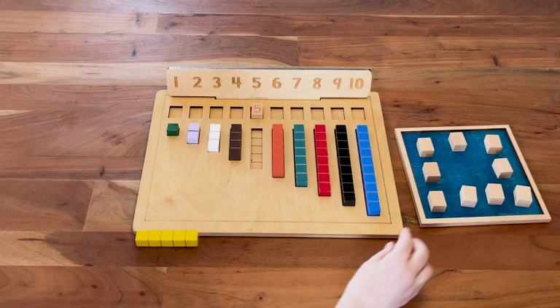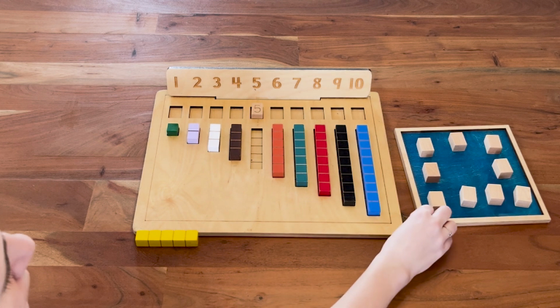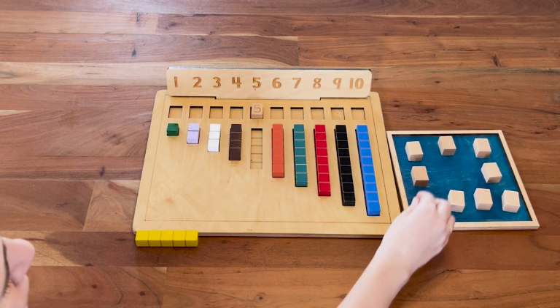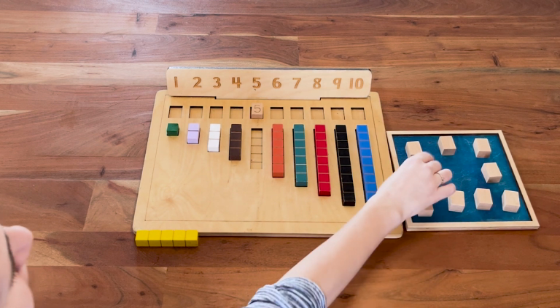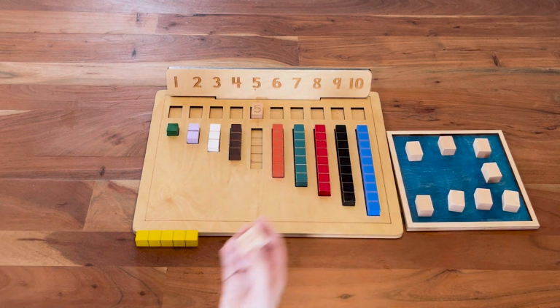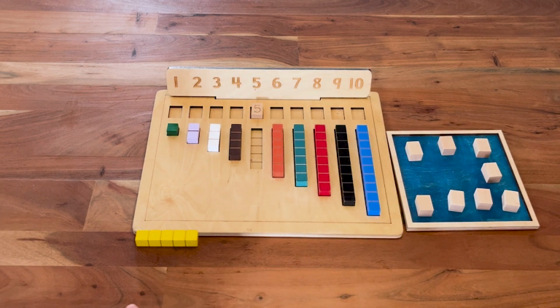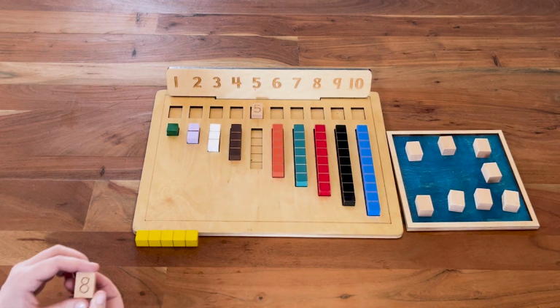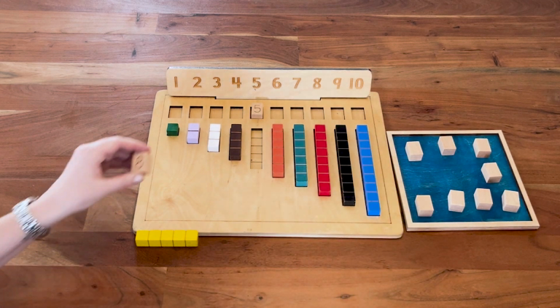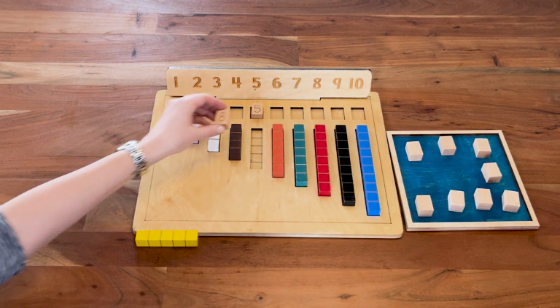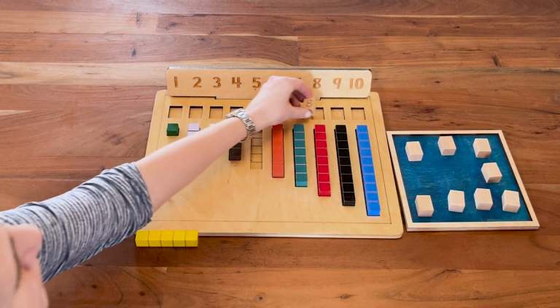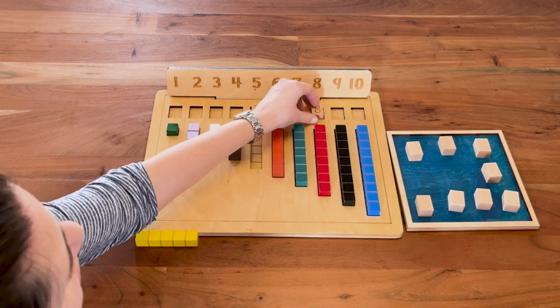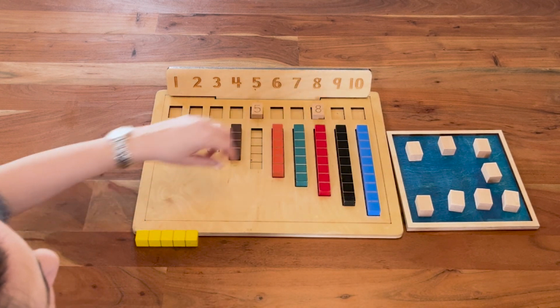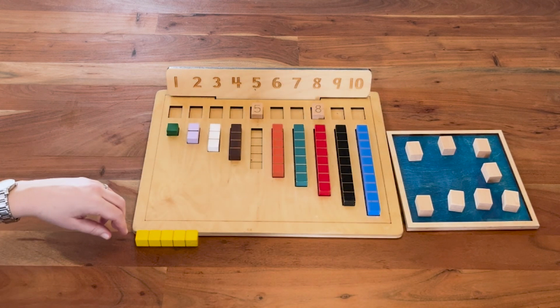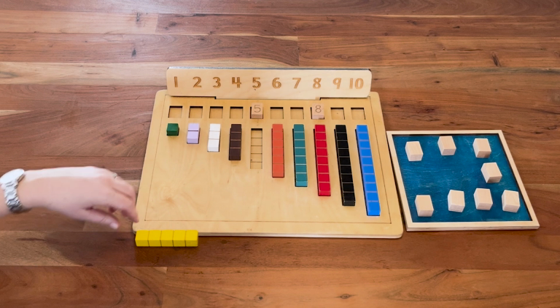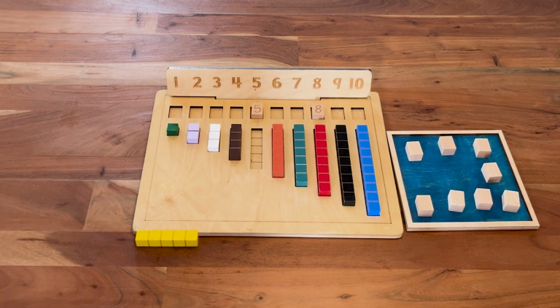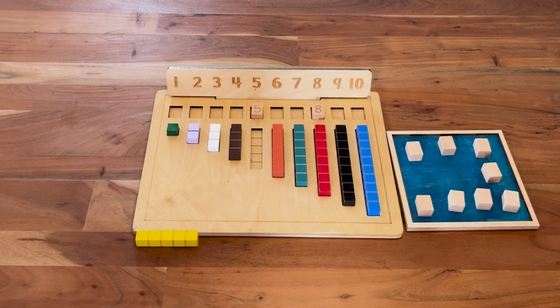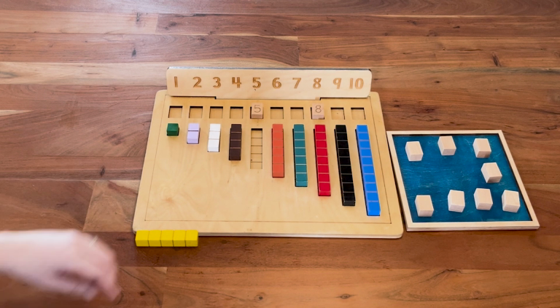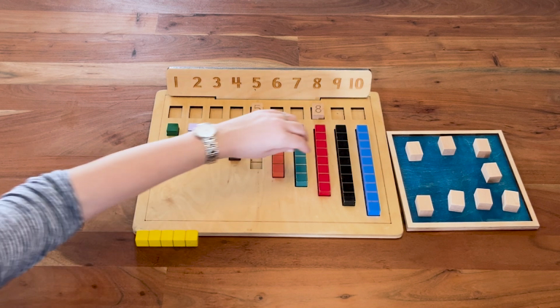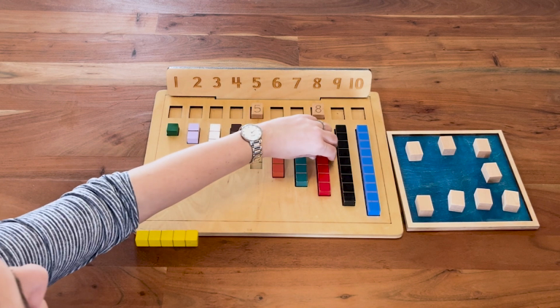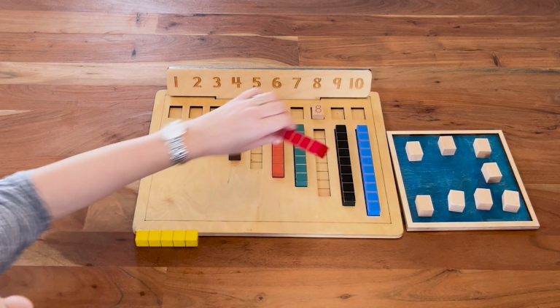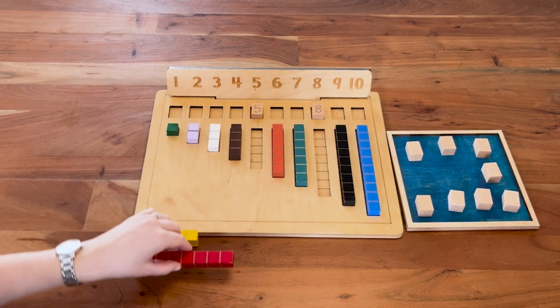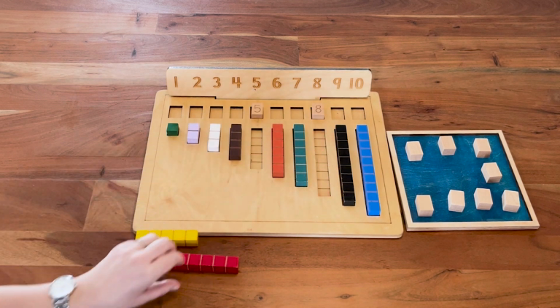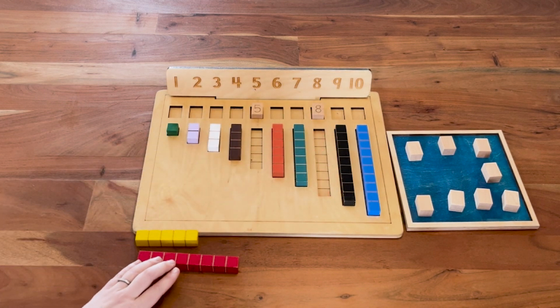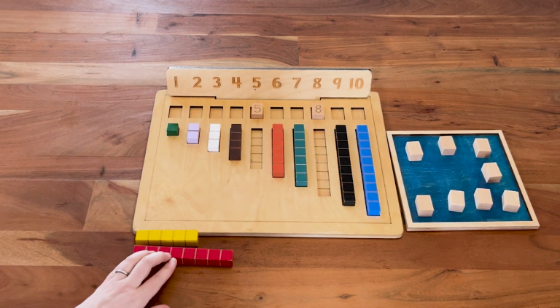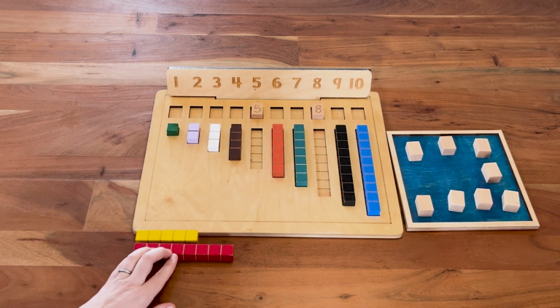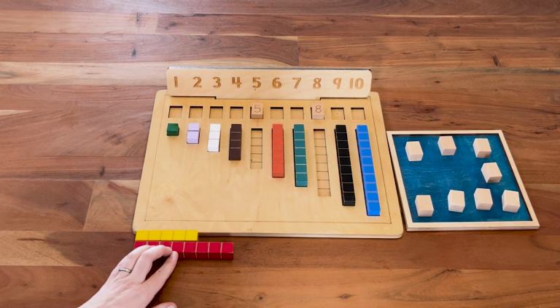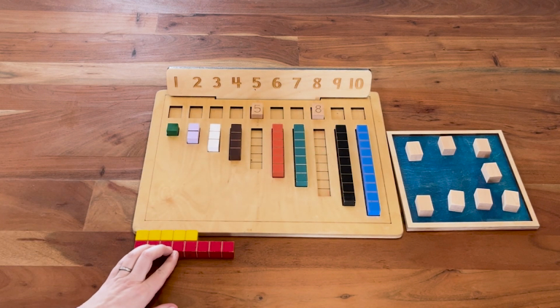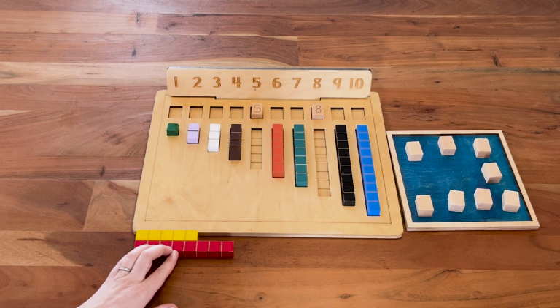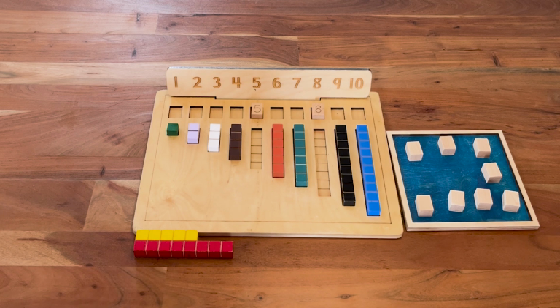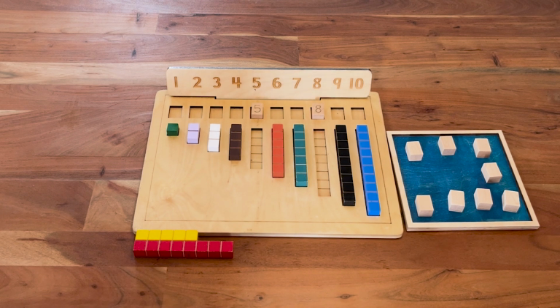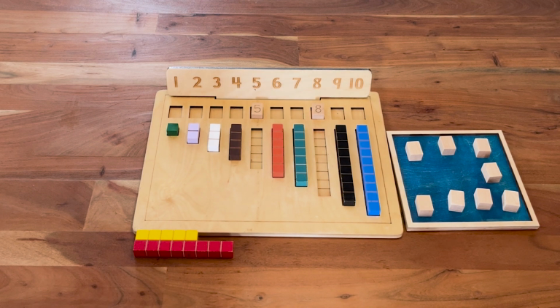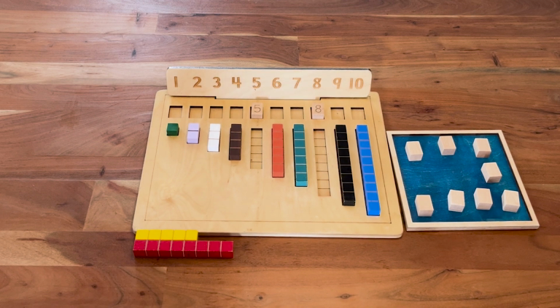Now it's Ann's turn. I got an eight, so I'm going to put my eight in the counting board and take the eight block and start my snake right underneath Rachel's. Mine is longer.